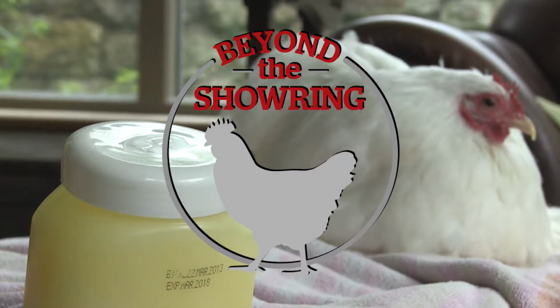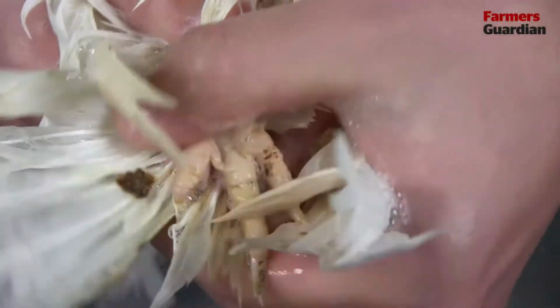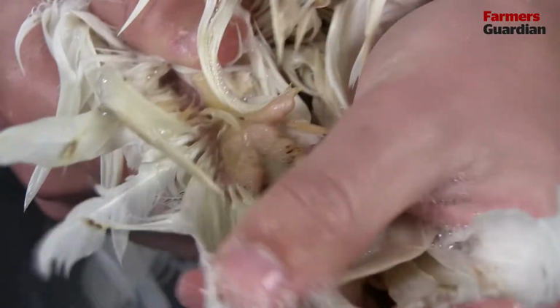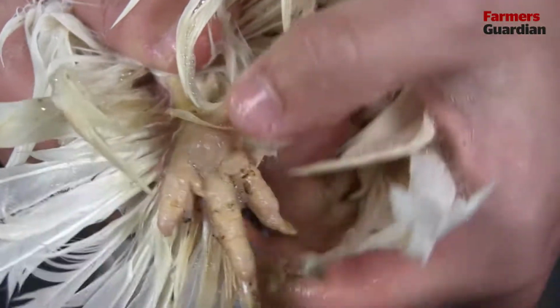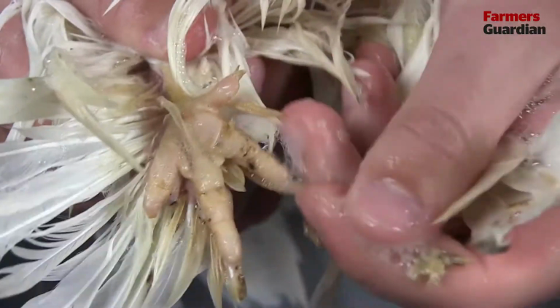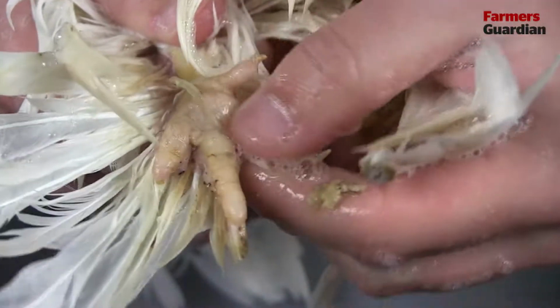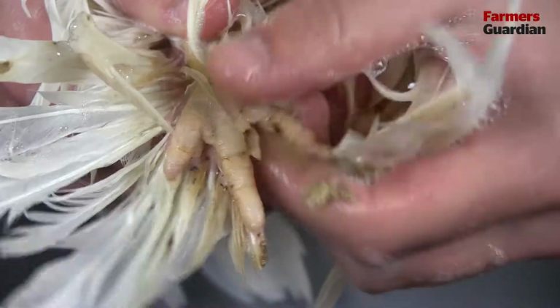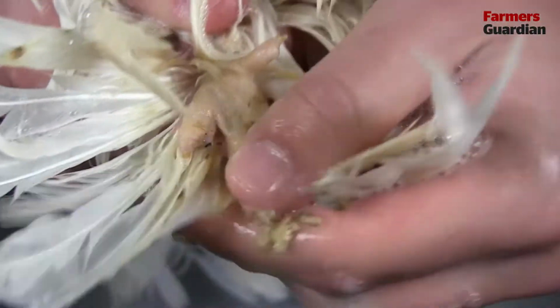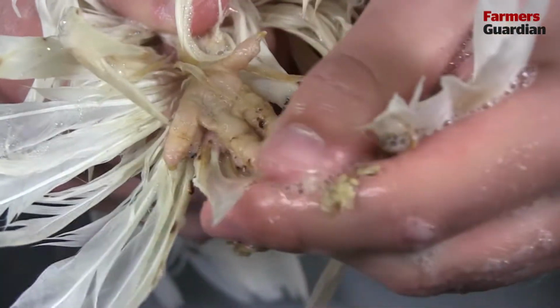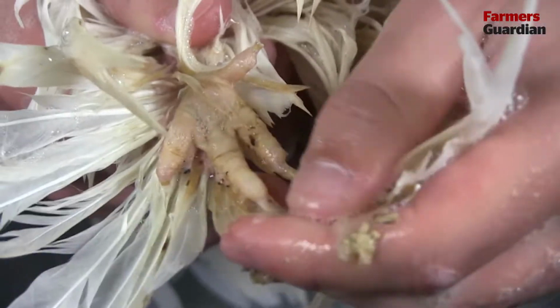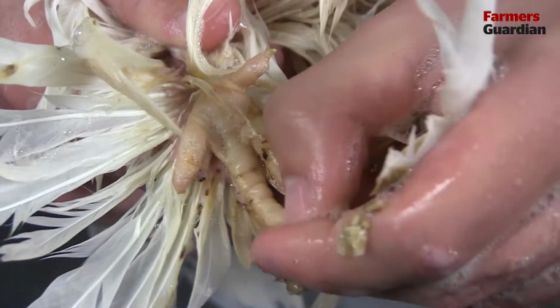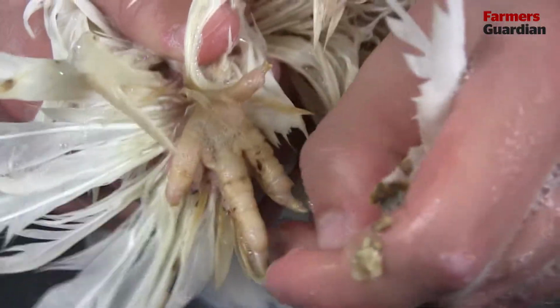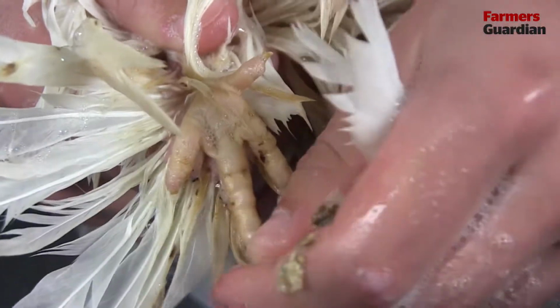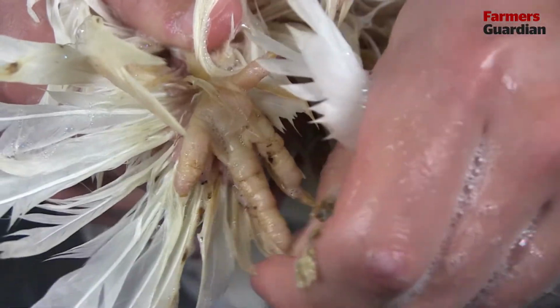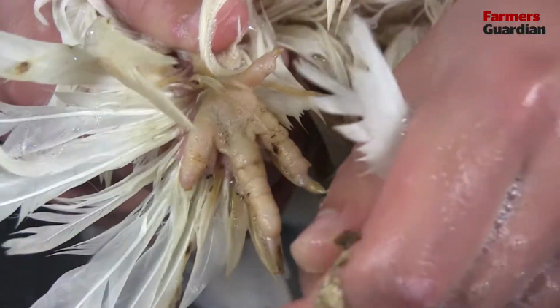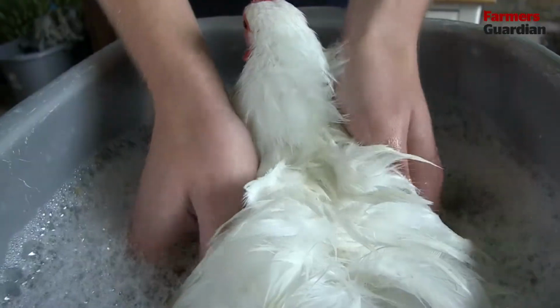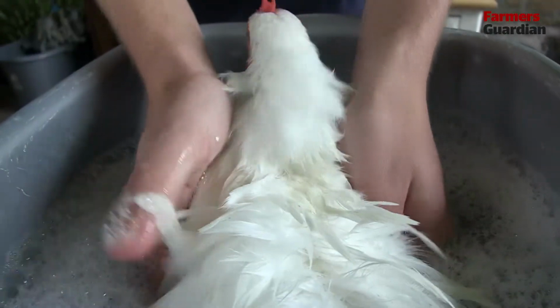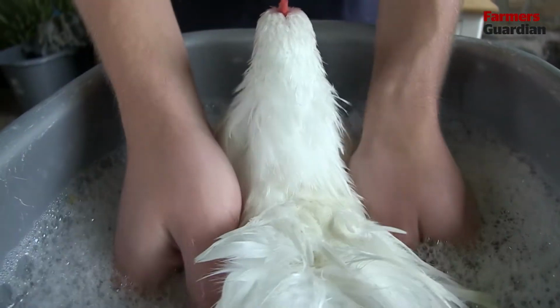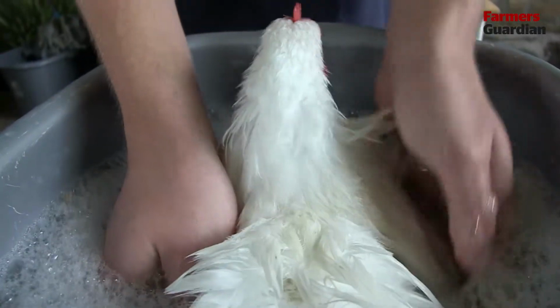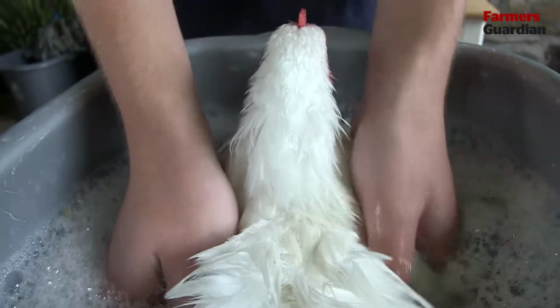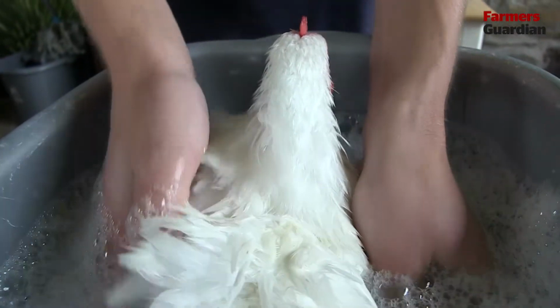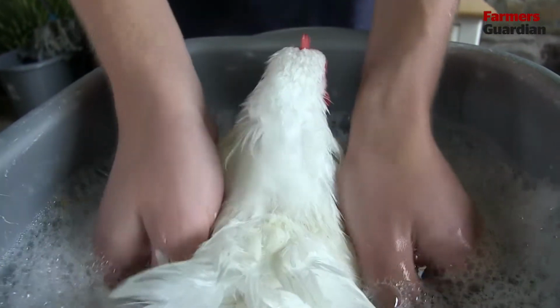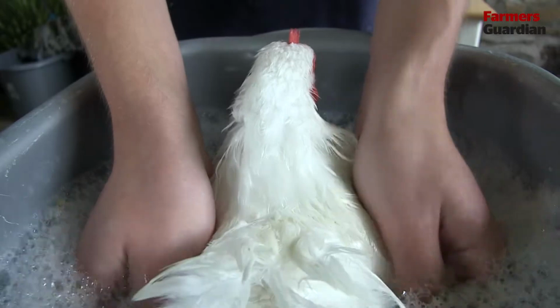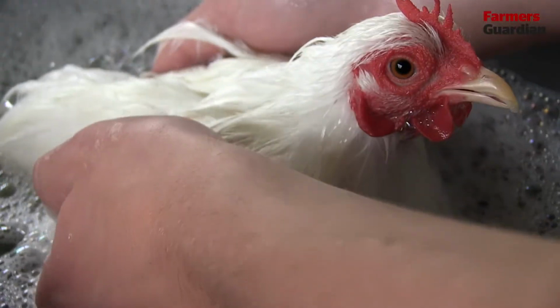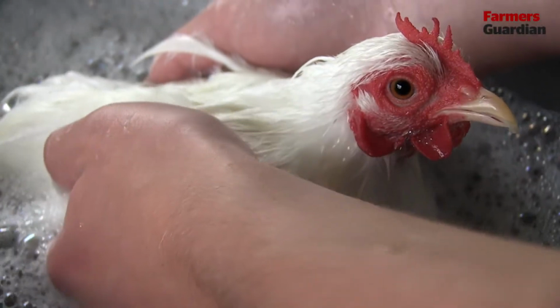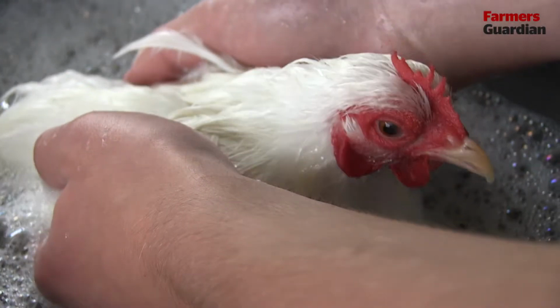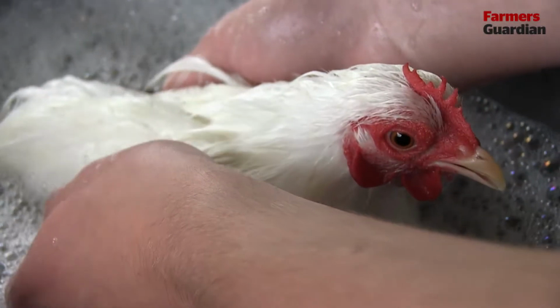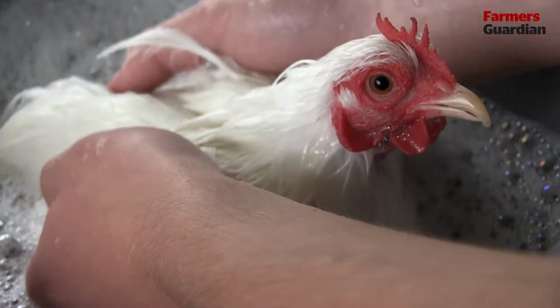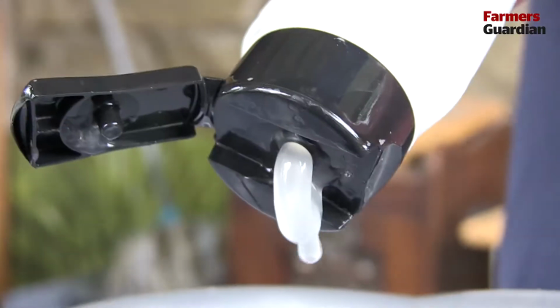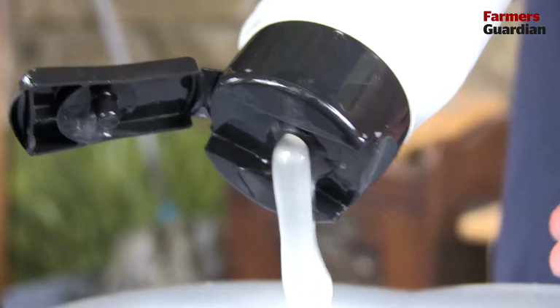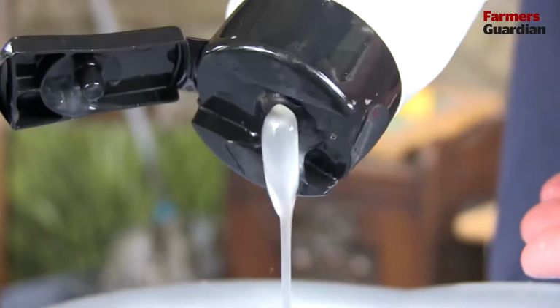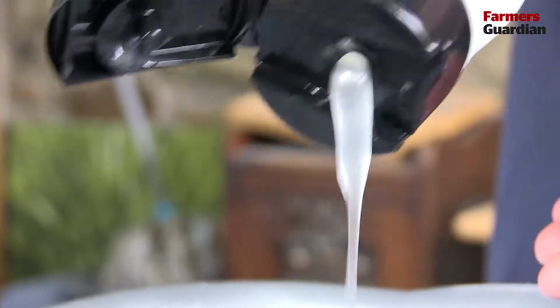The first thing we're going to do is make sure her feet are clean, just trying to get shavings and any muck off. I've refilled the bowl with mid-temperature water and put my soap flakes and coconut shampoo in.